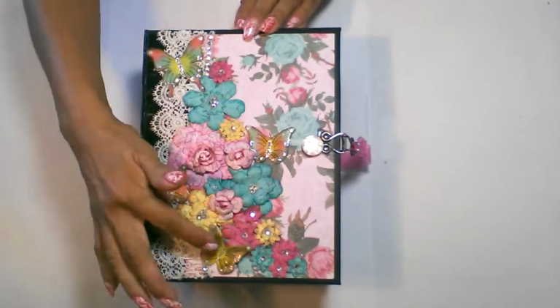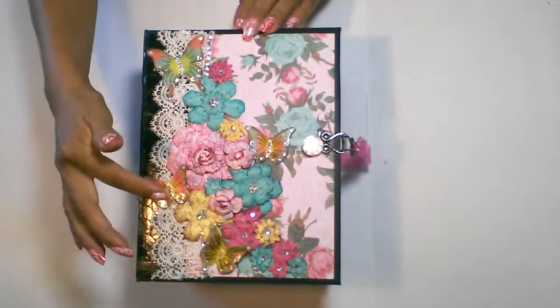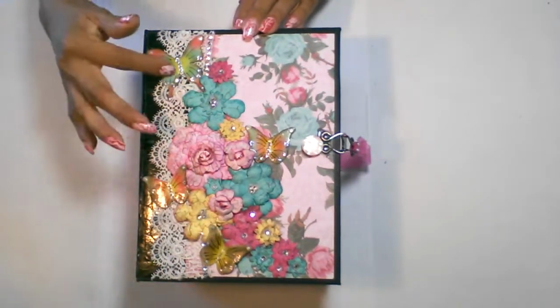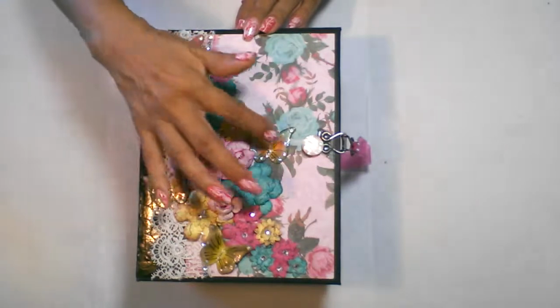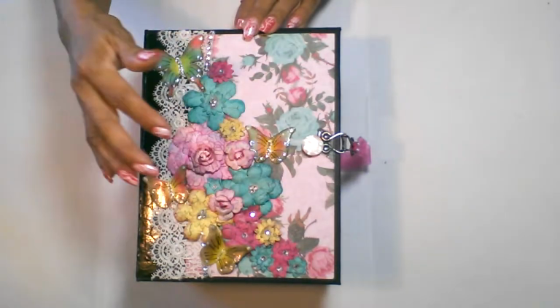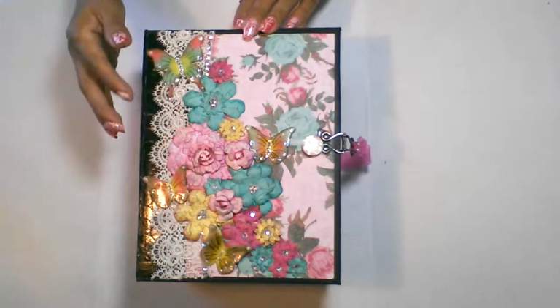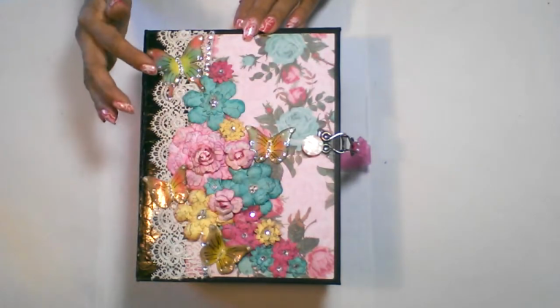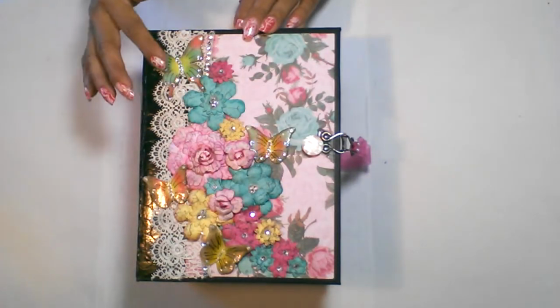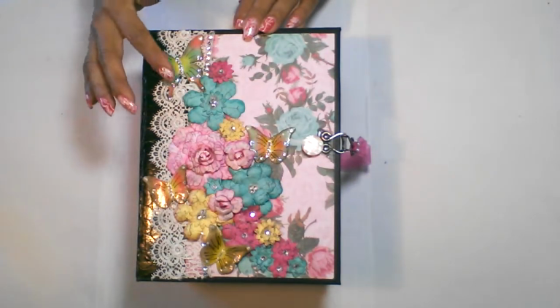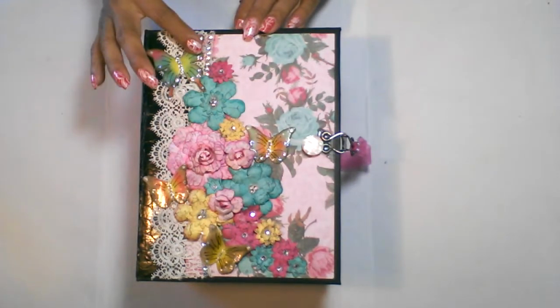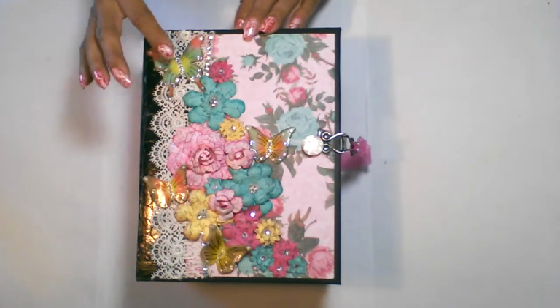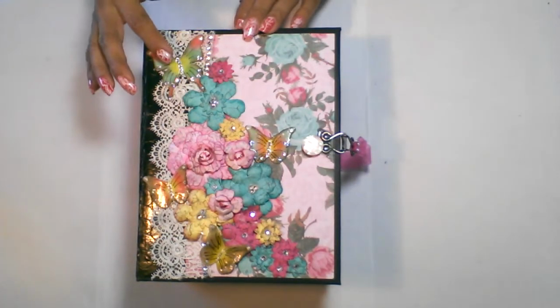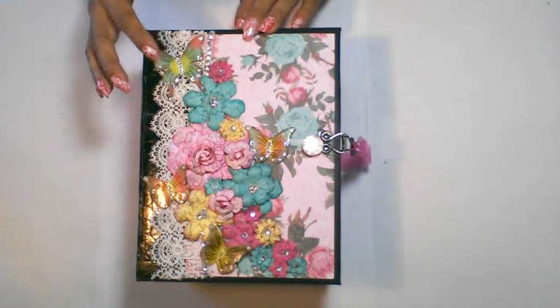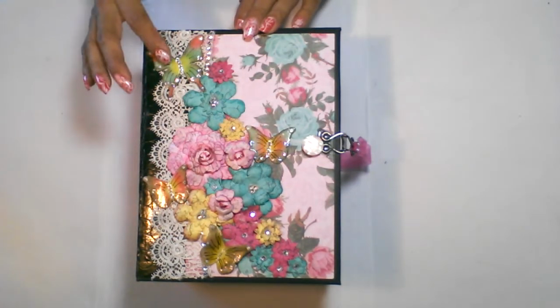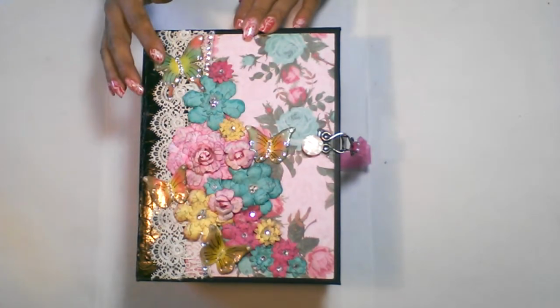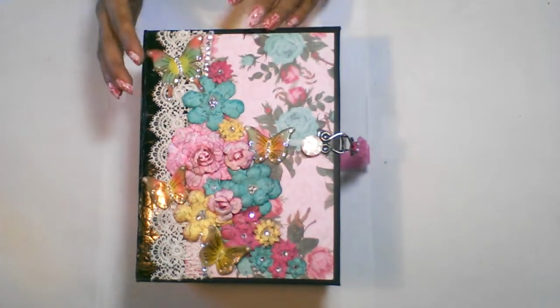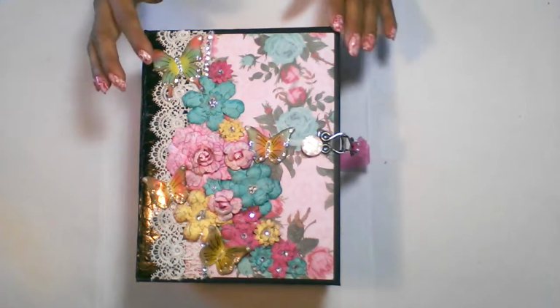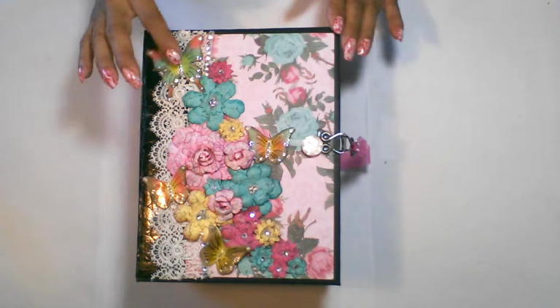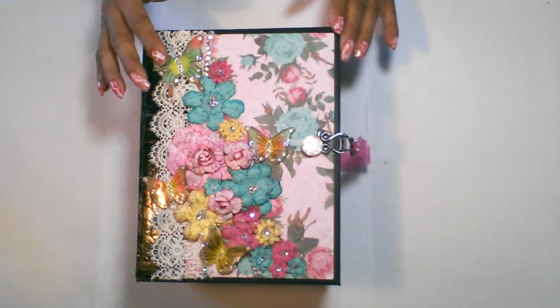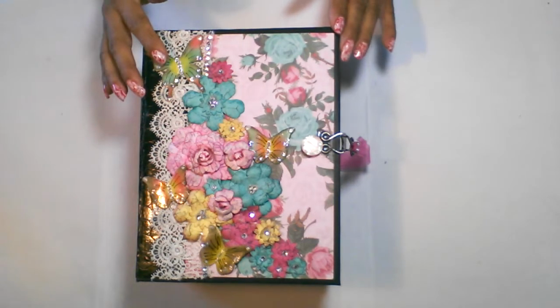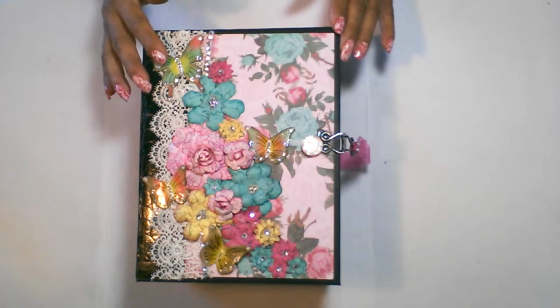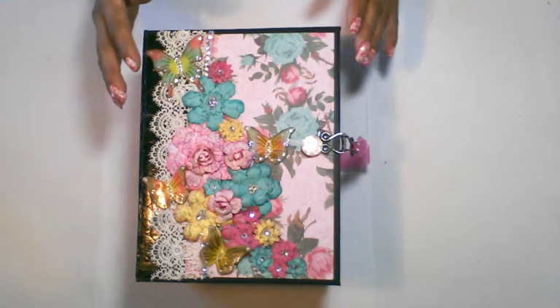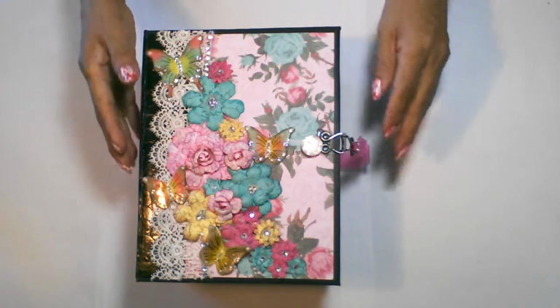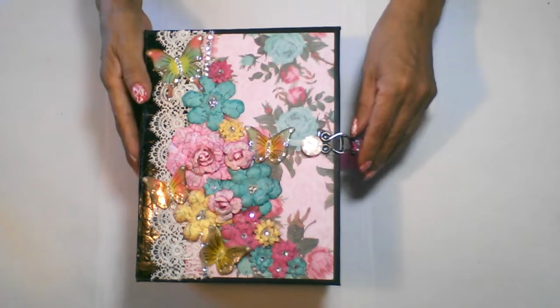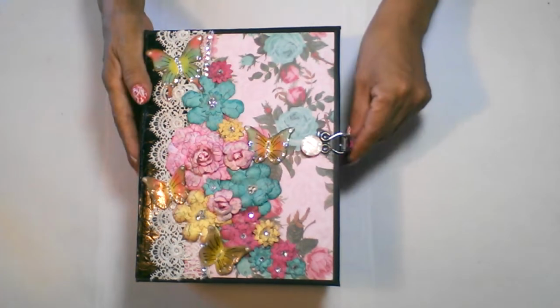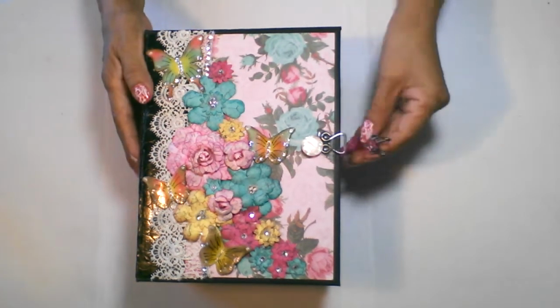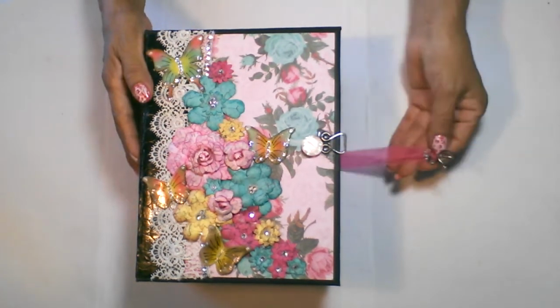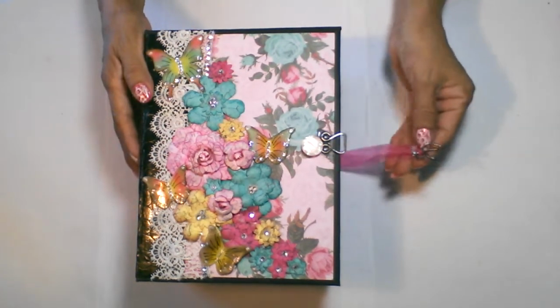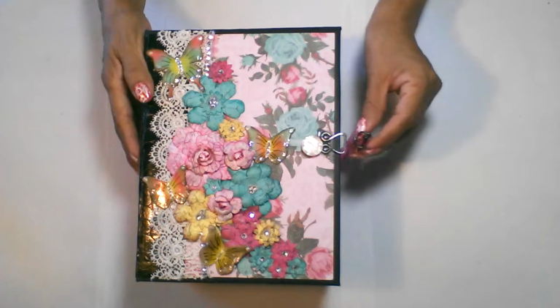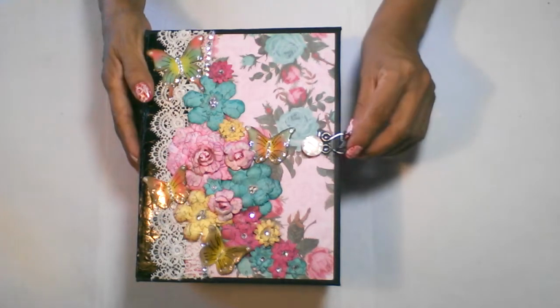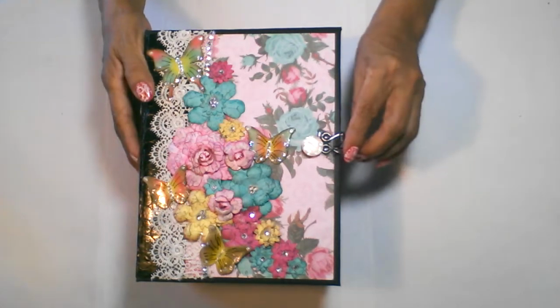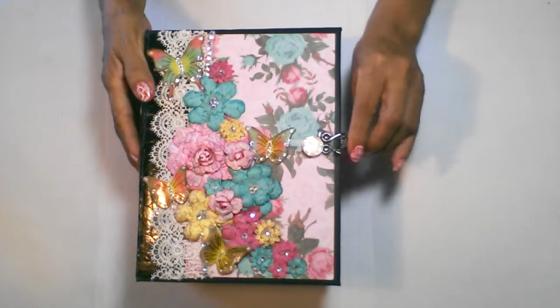I die cut all four of these butterflies, colored them, and then lacquered the top and added bling on top. I also included this hook and loop closure.